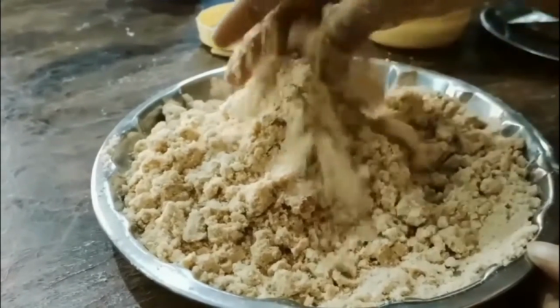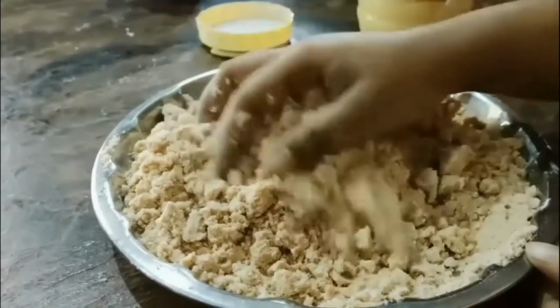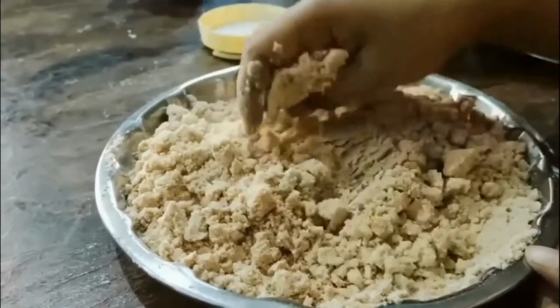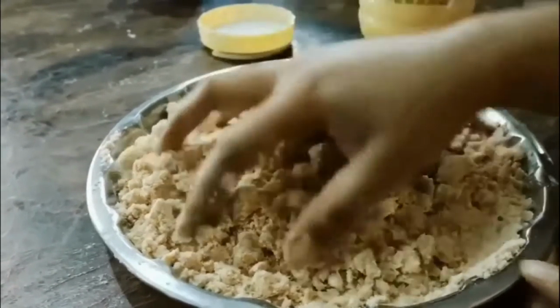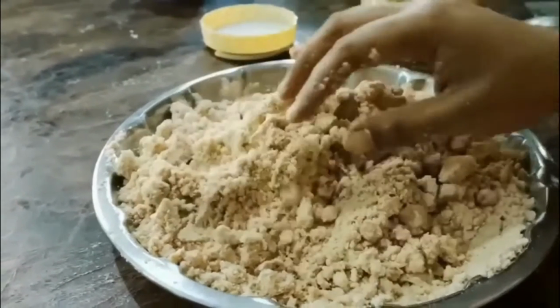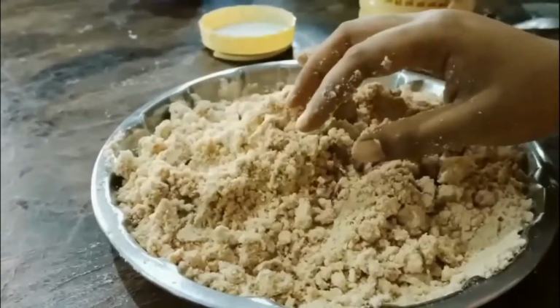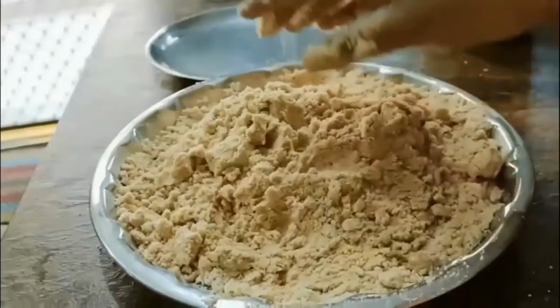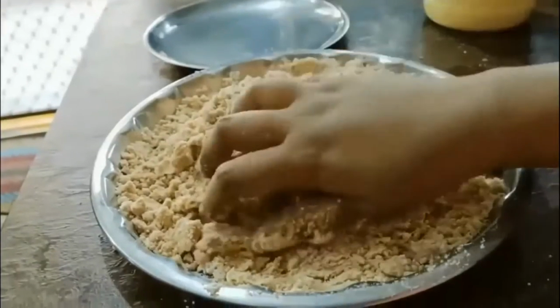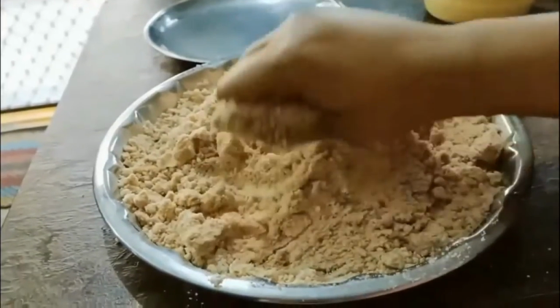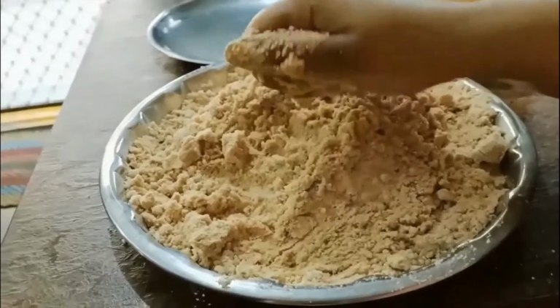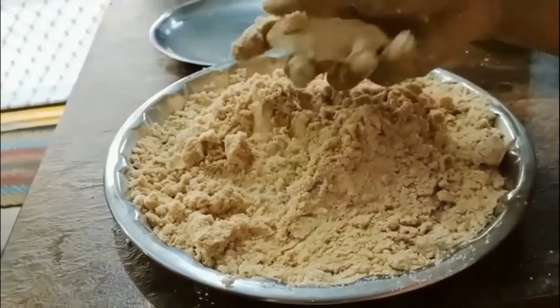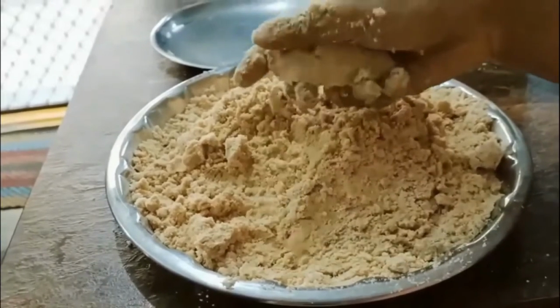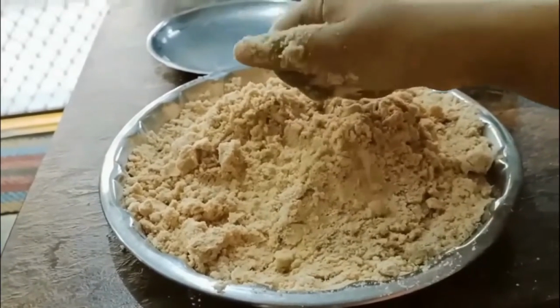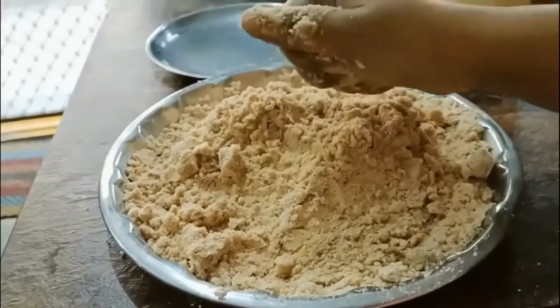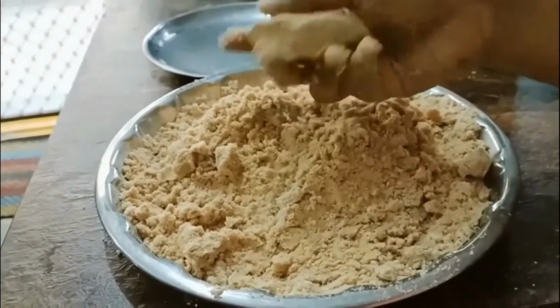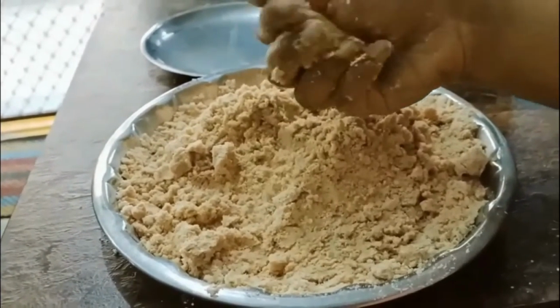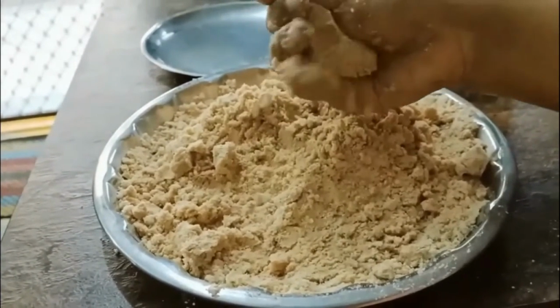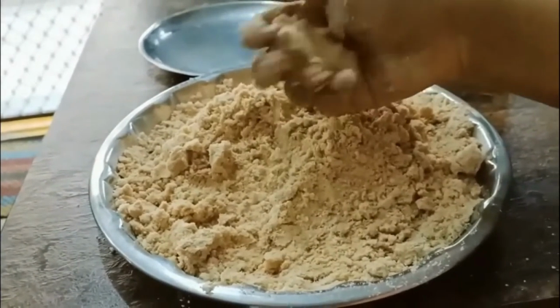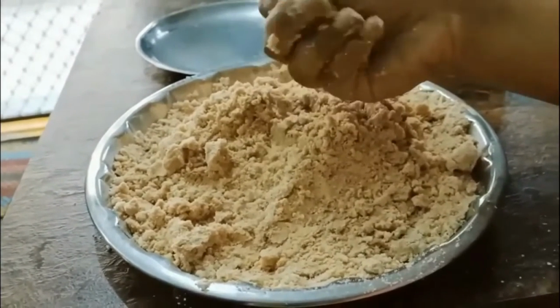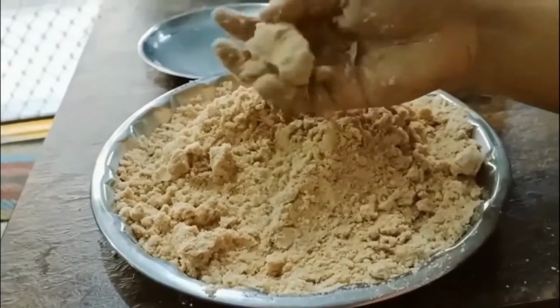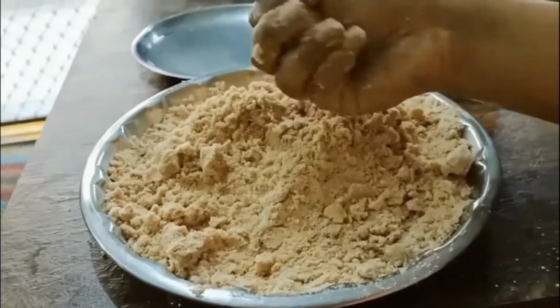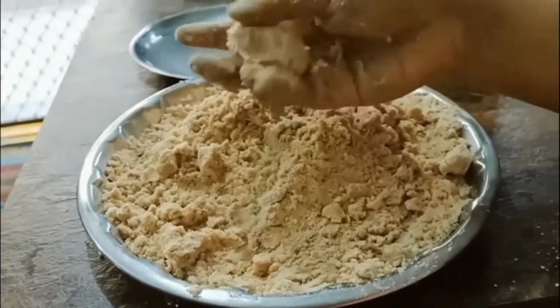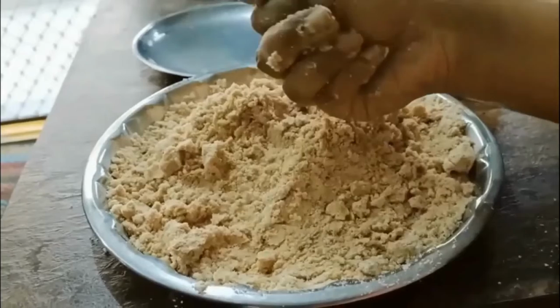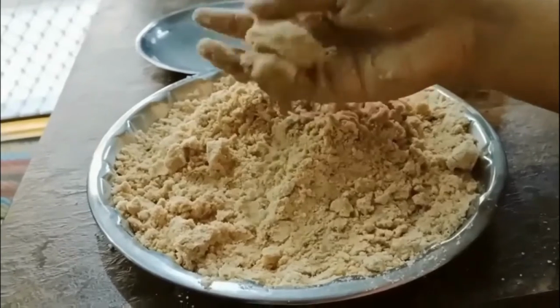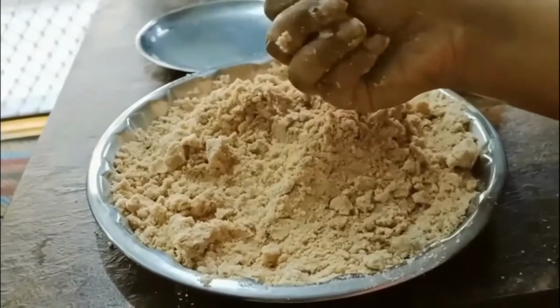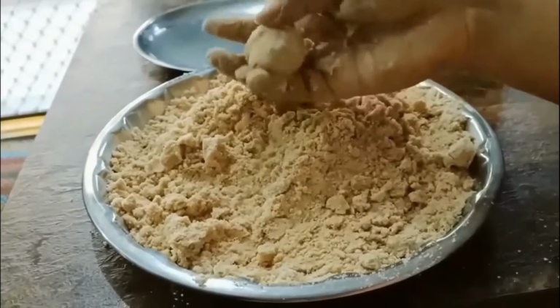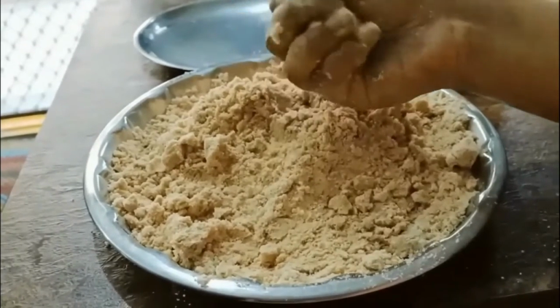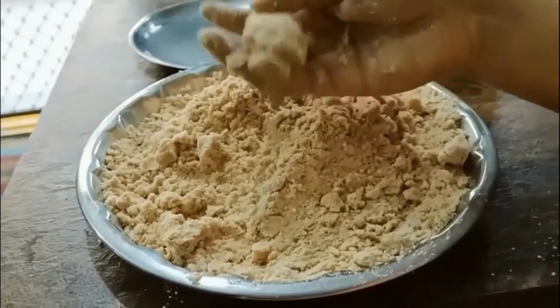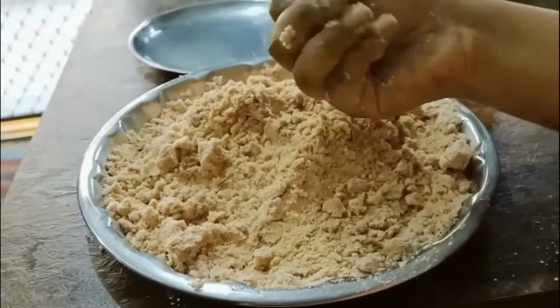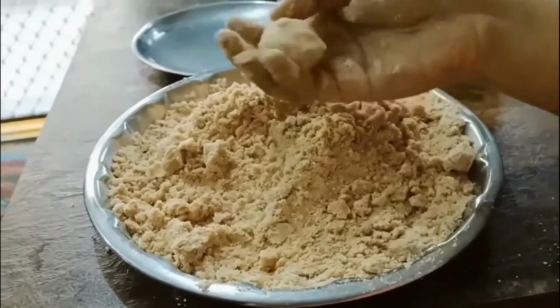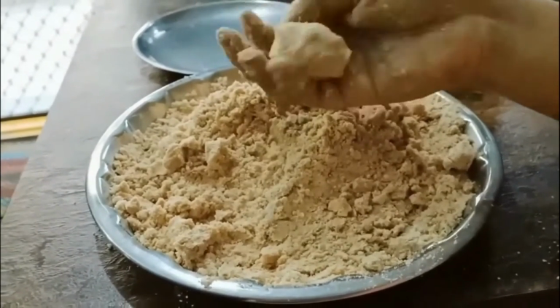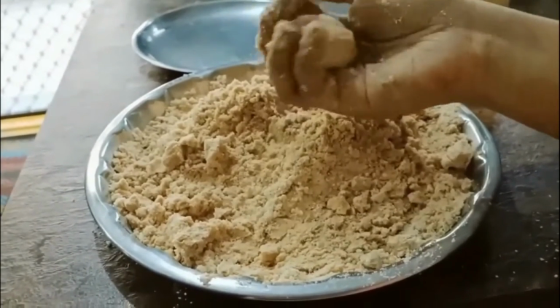Quick tip: you need to press them very hard so that they don't break while you pick them to eat.